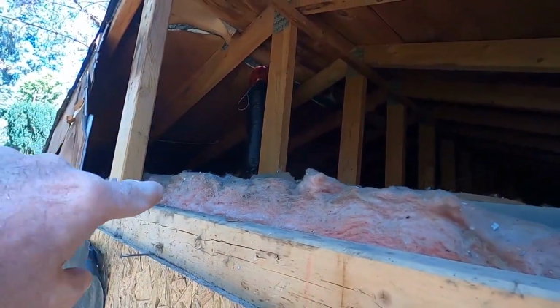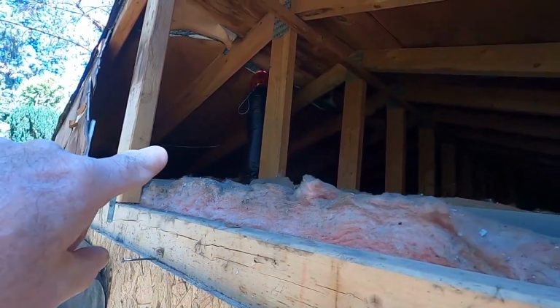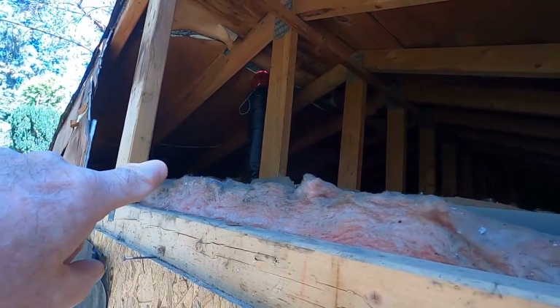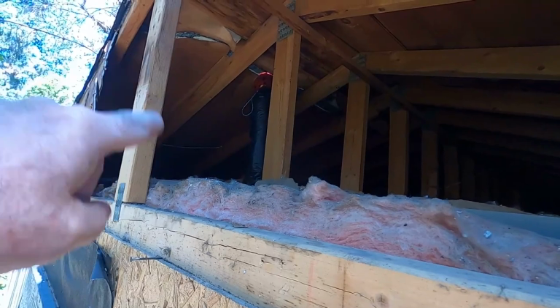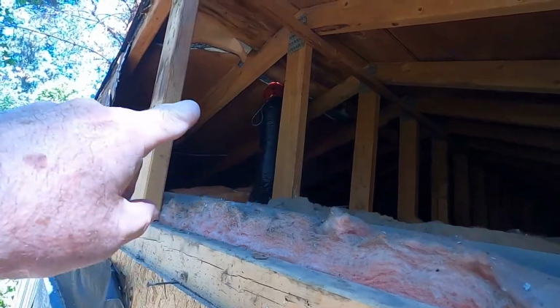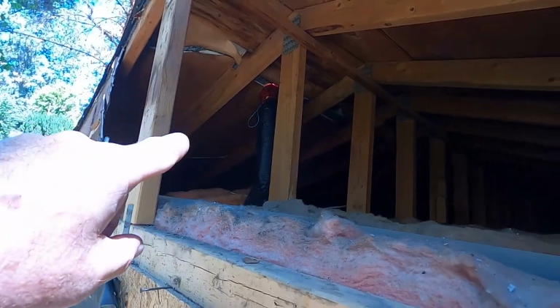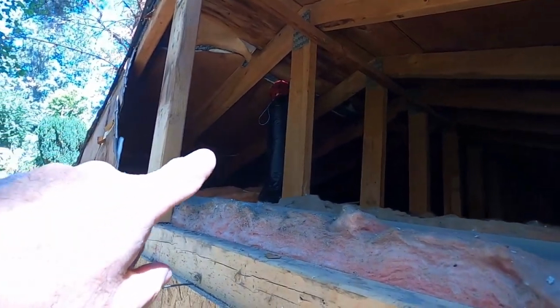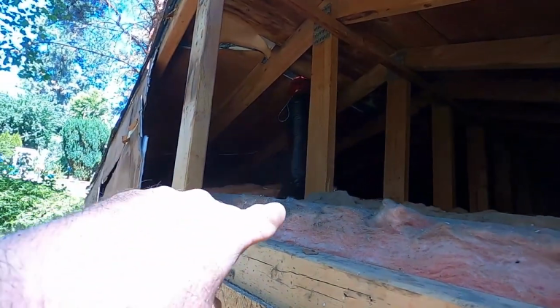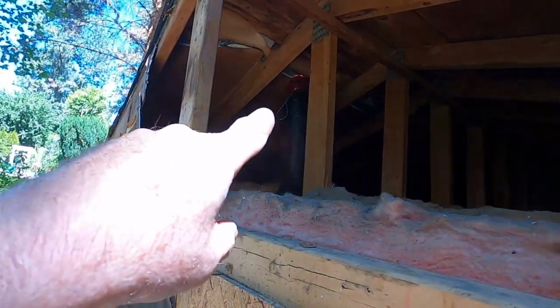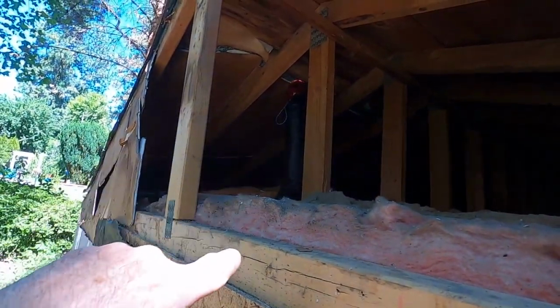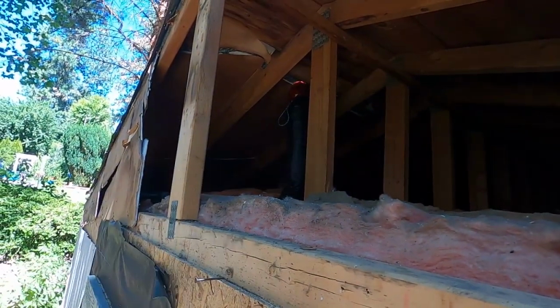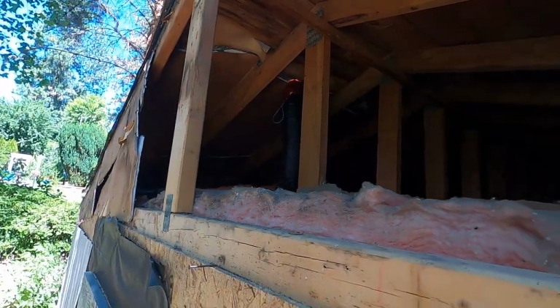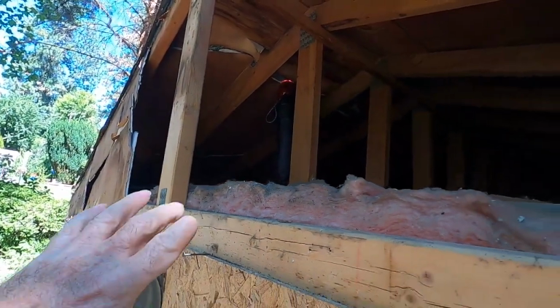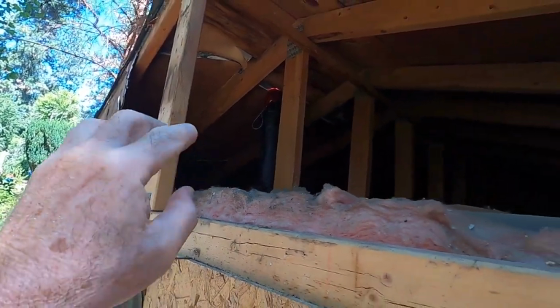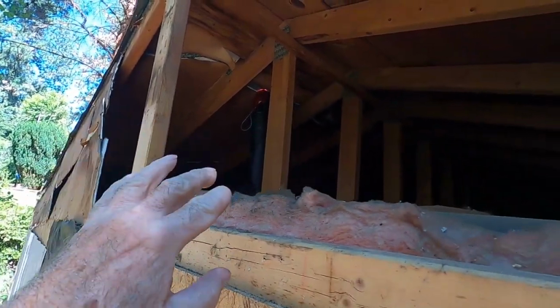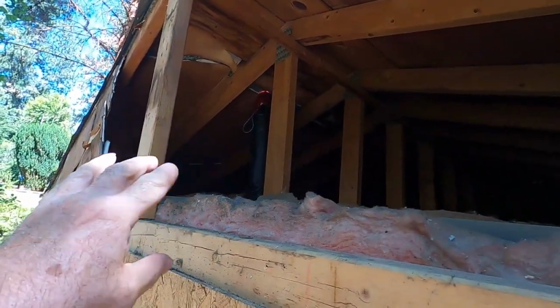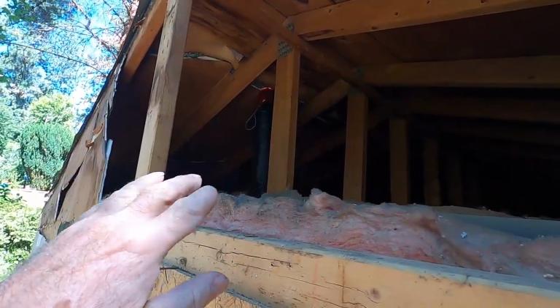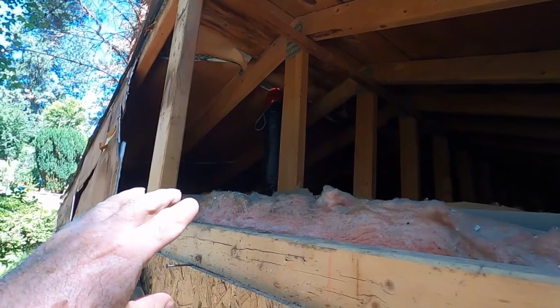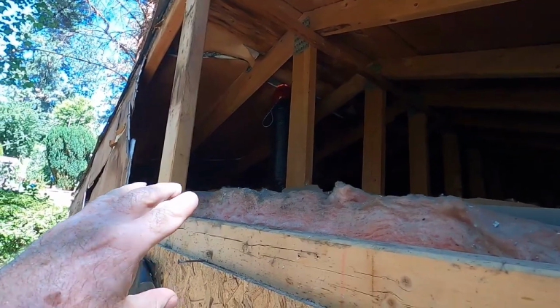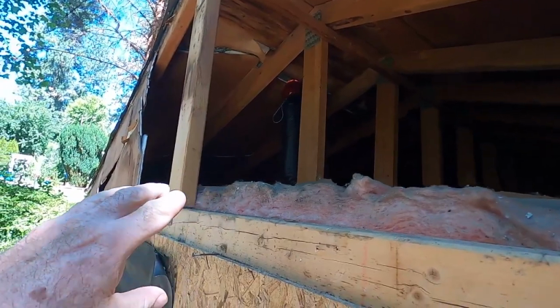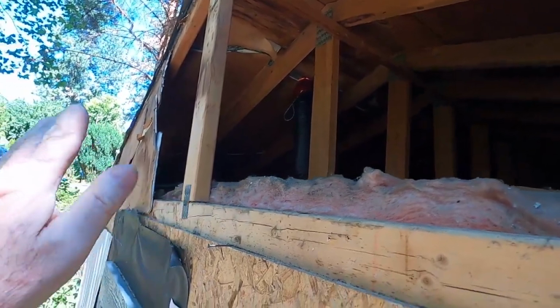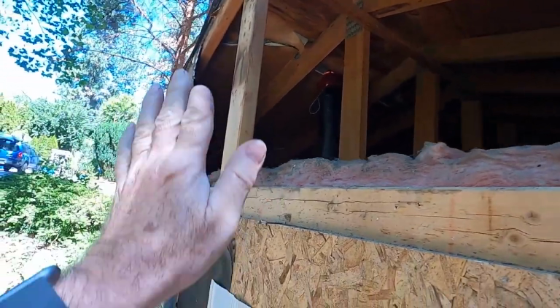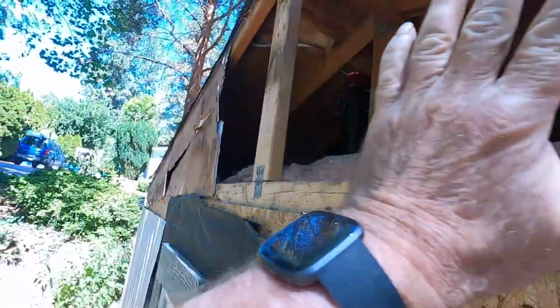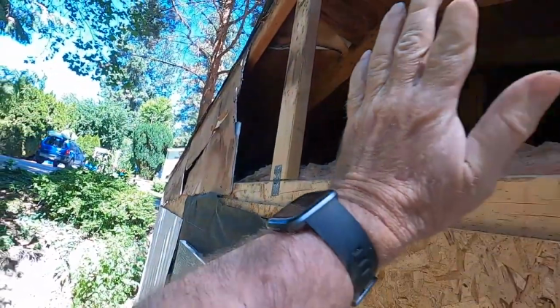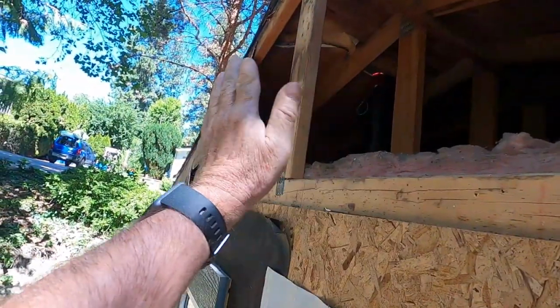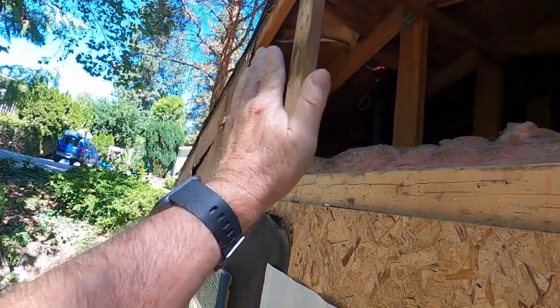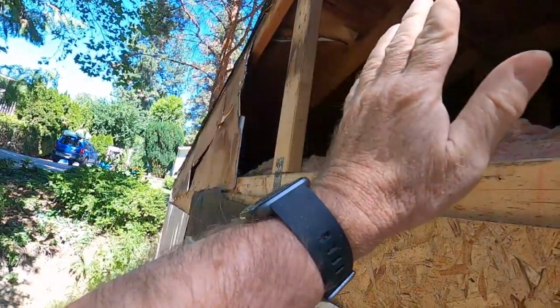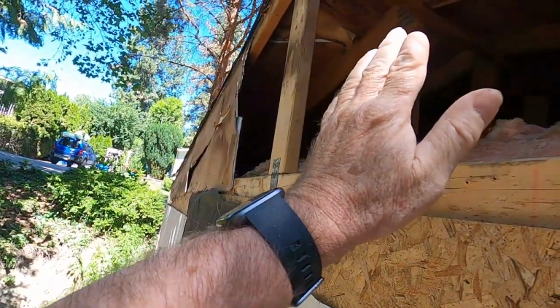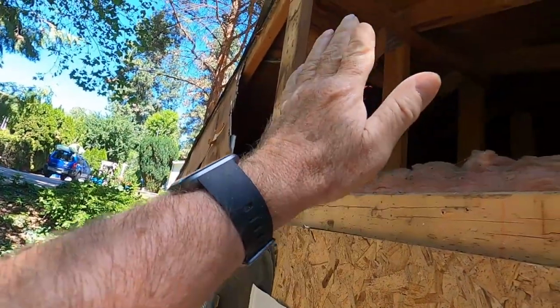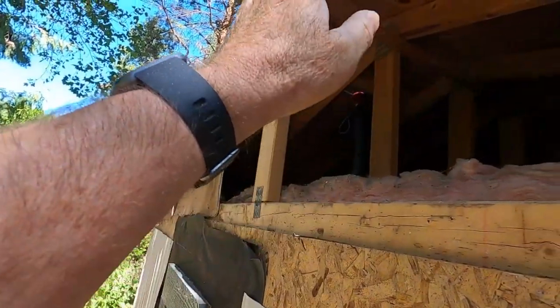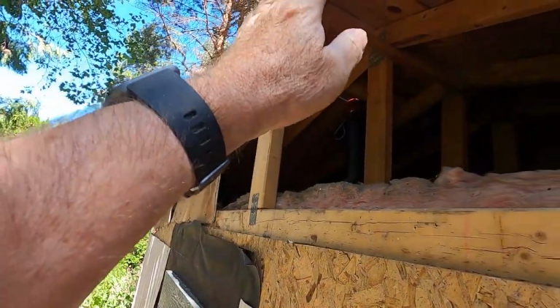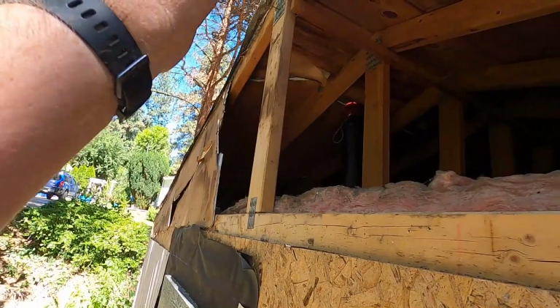I wanted access in the attic to get the vents up through there — that's the black pipe you see going up there. Now that I've got that all done, I'm going to close in the gables and get ready for my roof.